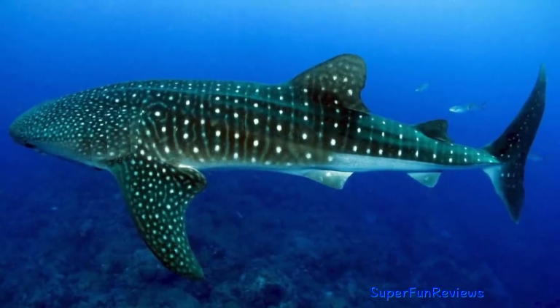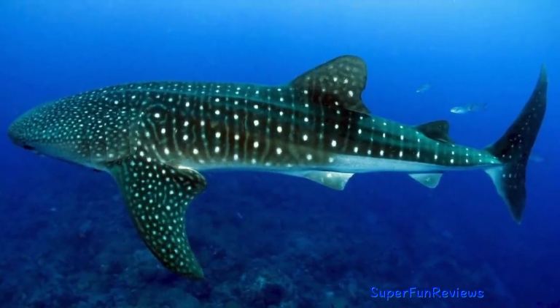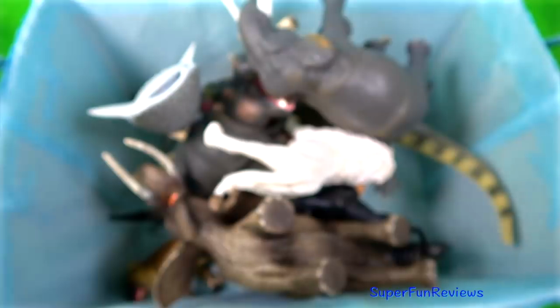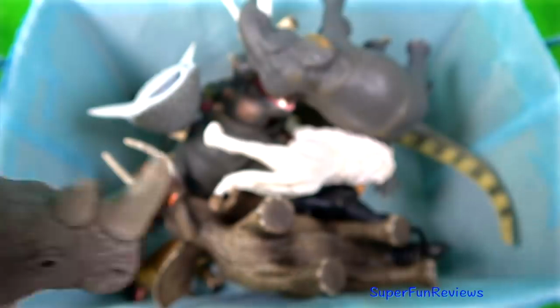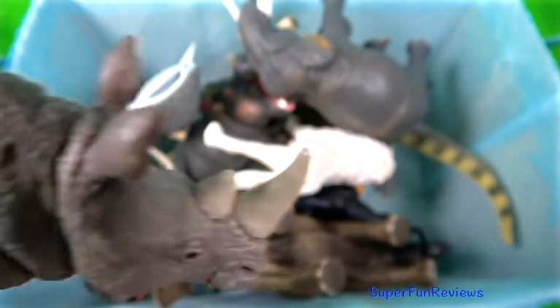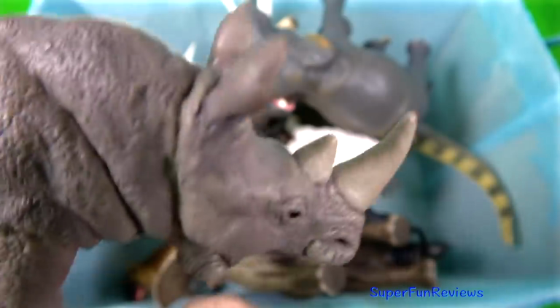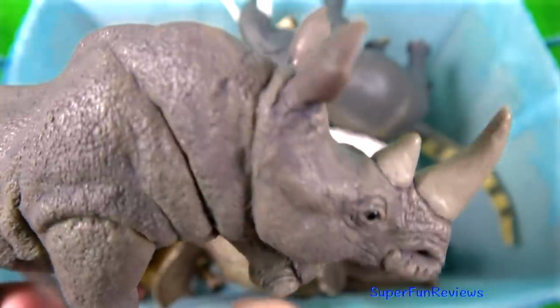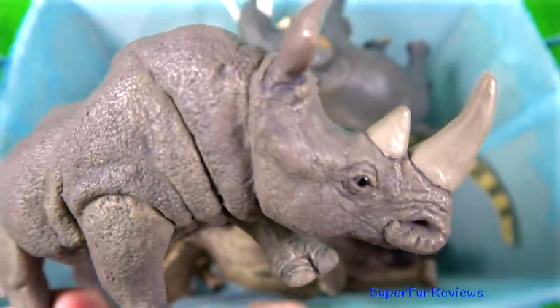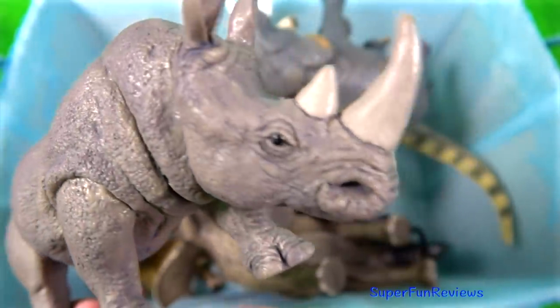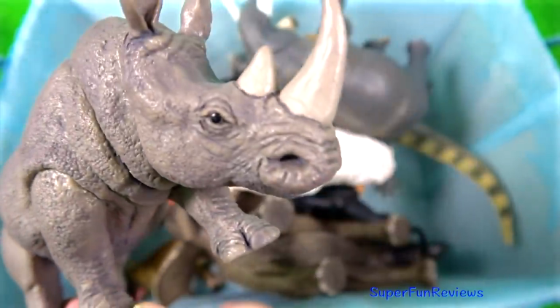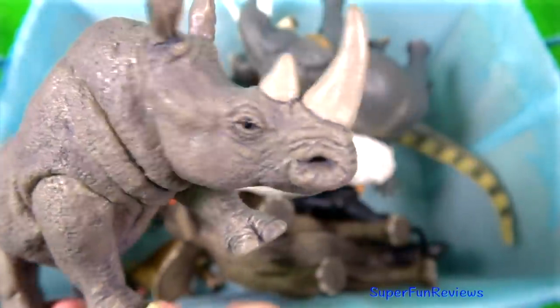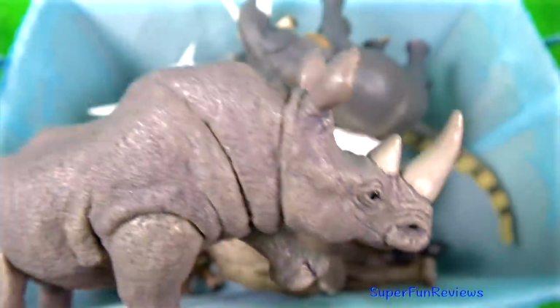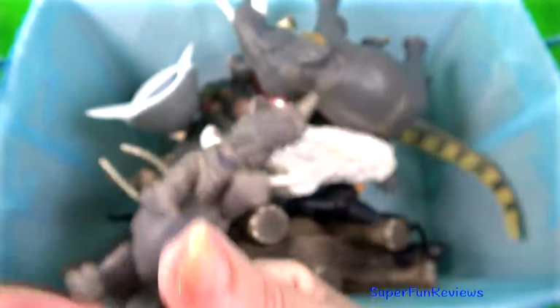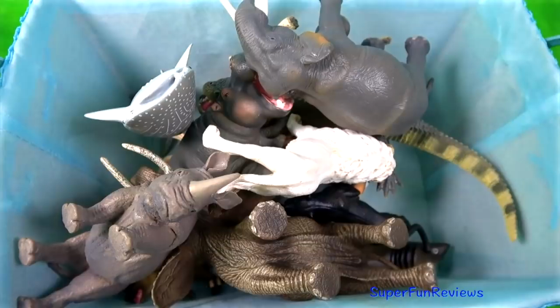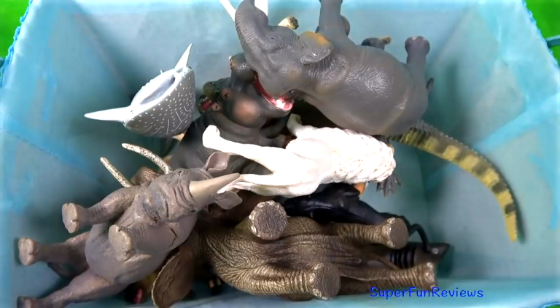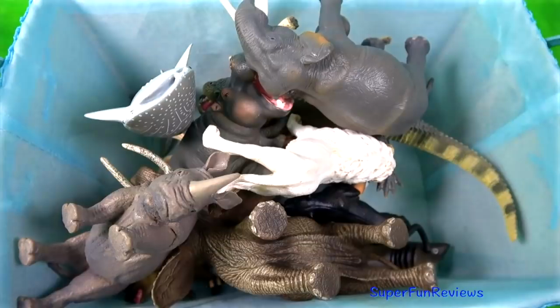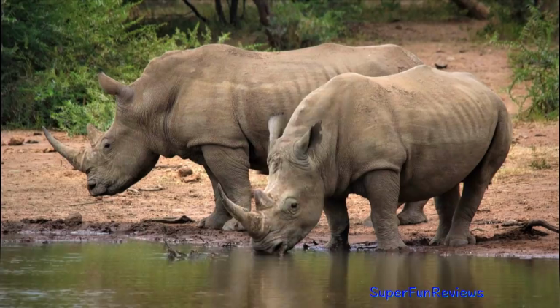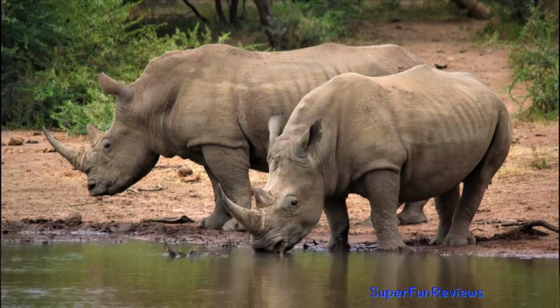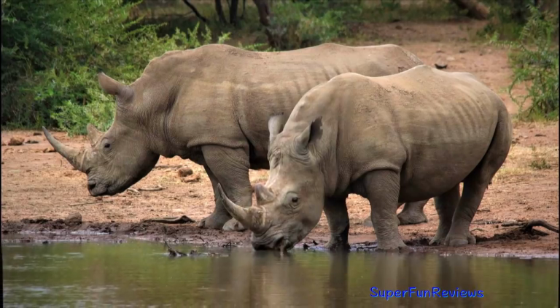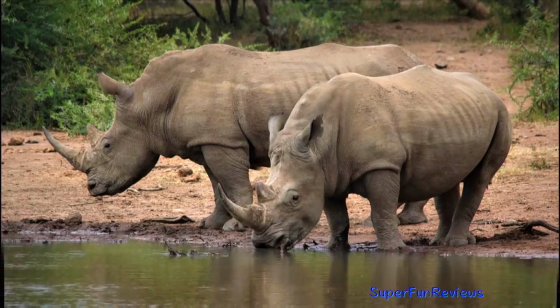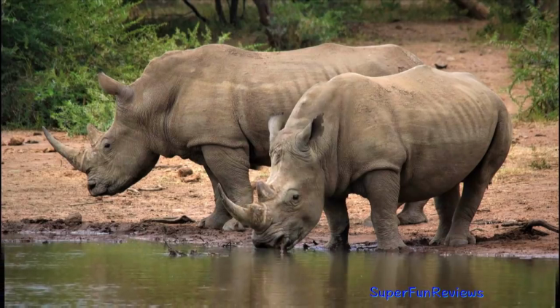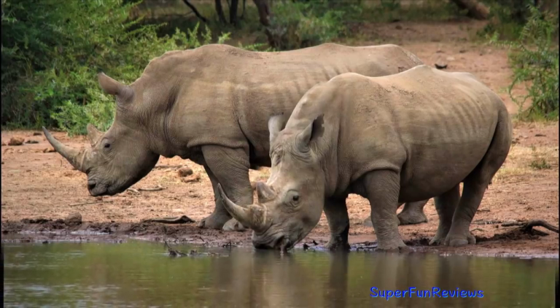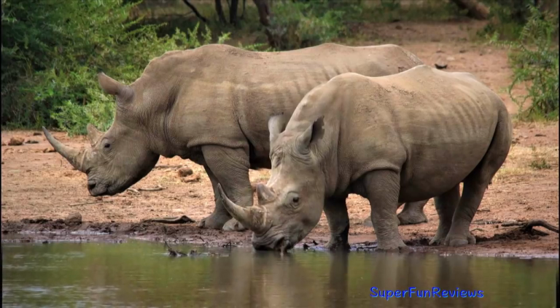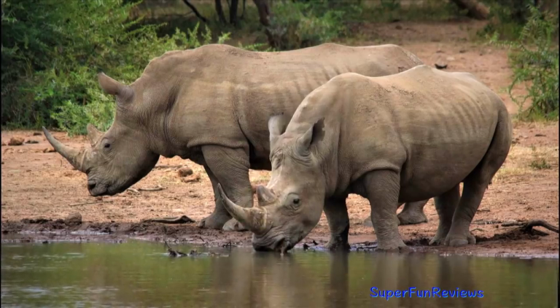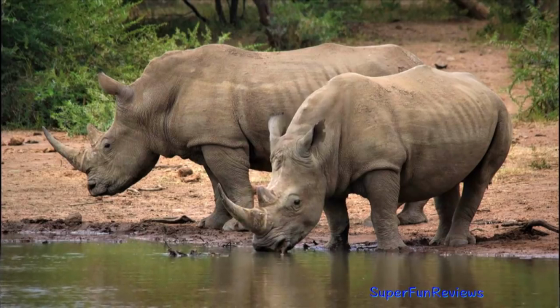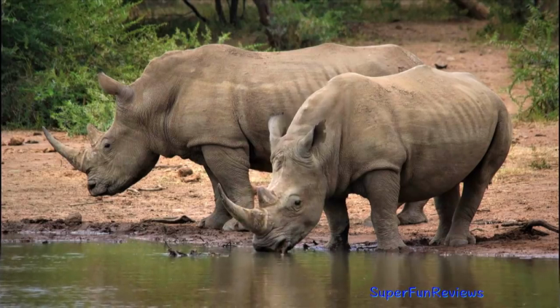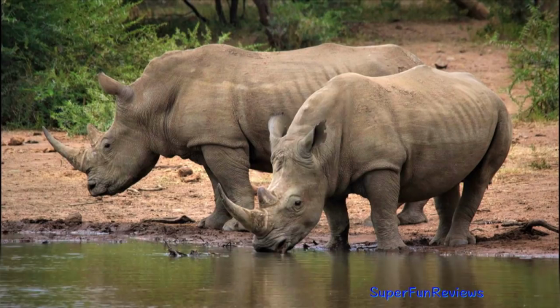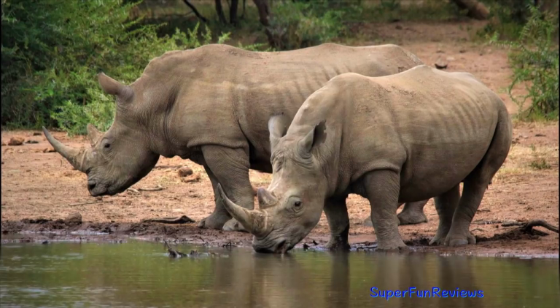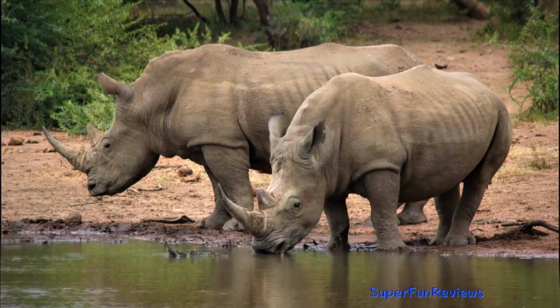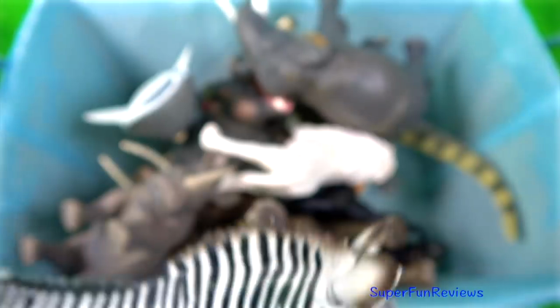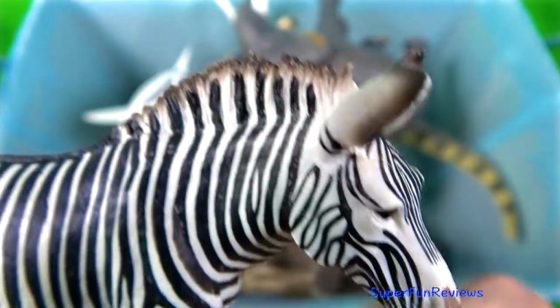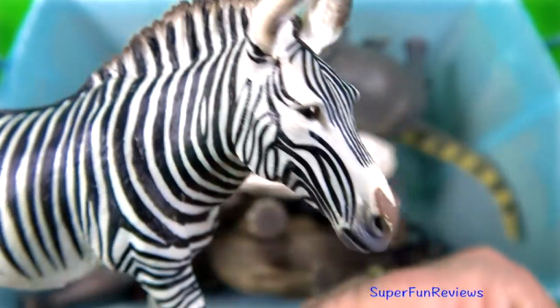The rhinoceros. Members of the rhino family are some of the largest remaining megafauna, with all species able to reach or exceed one ton in weight.